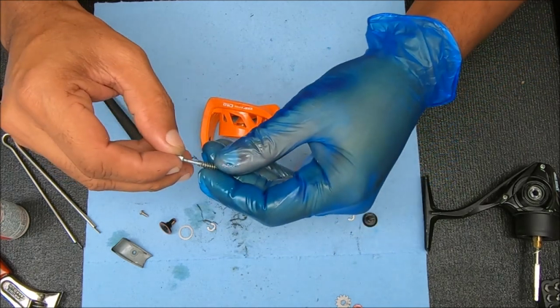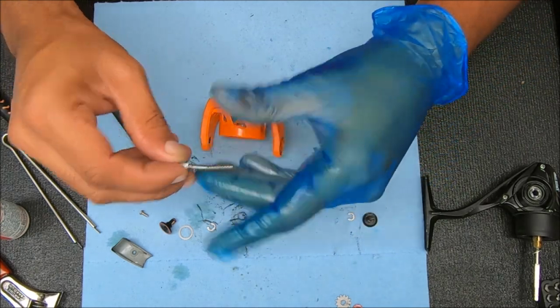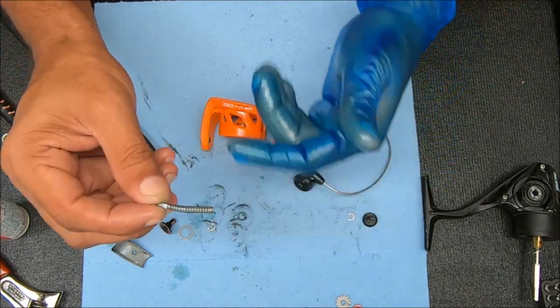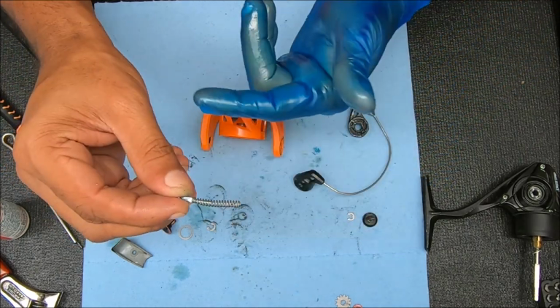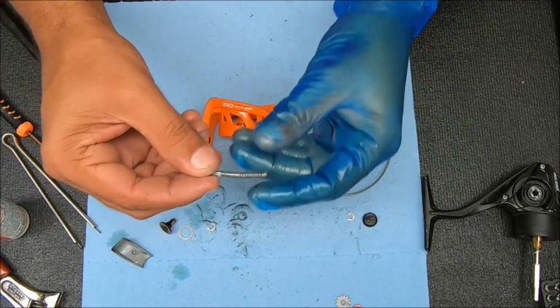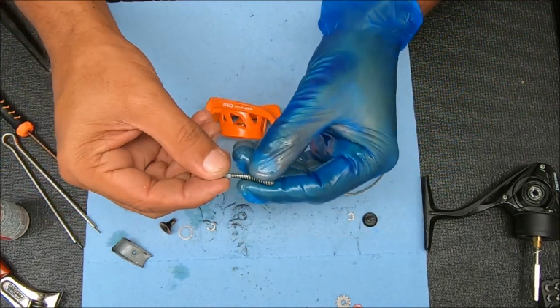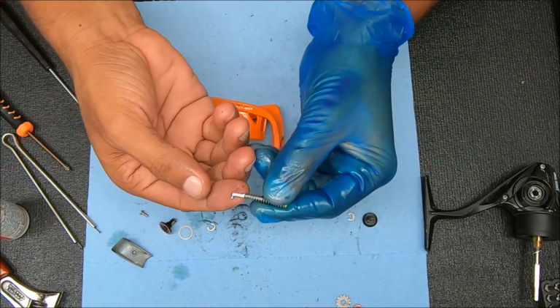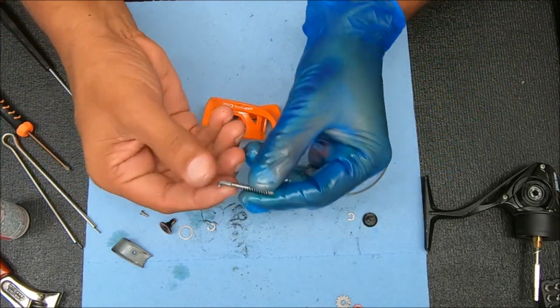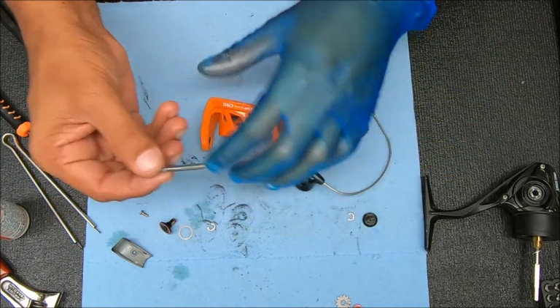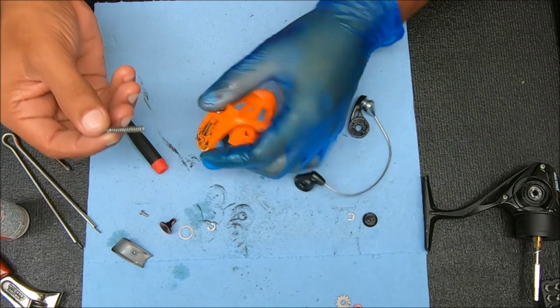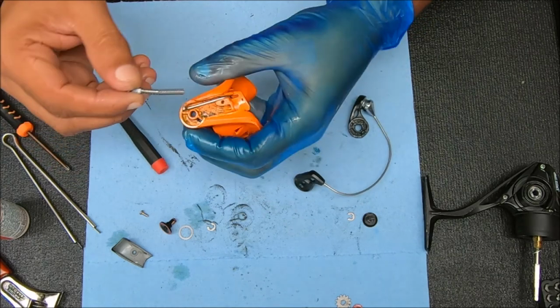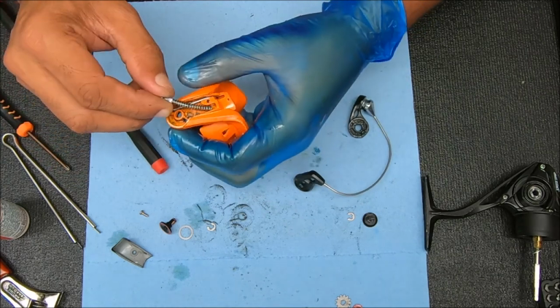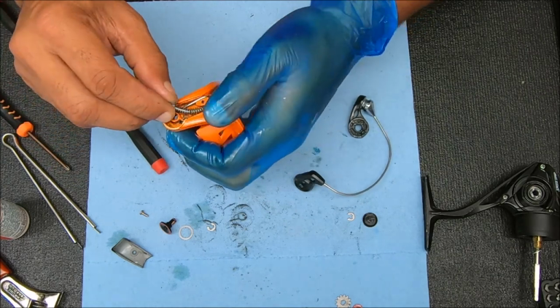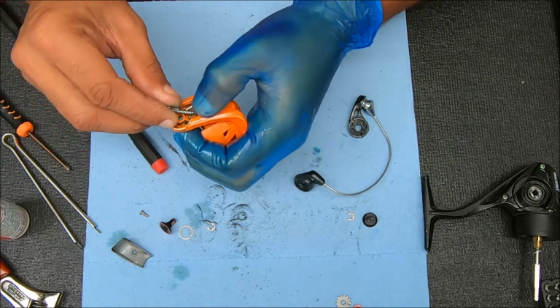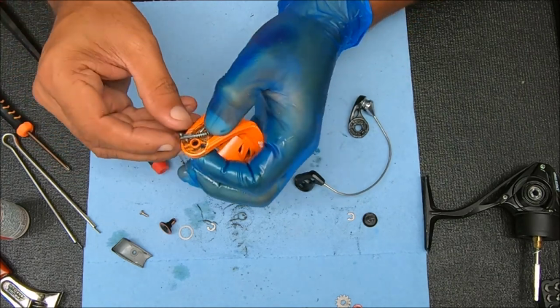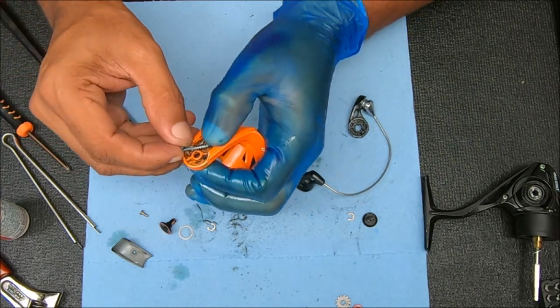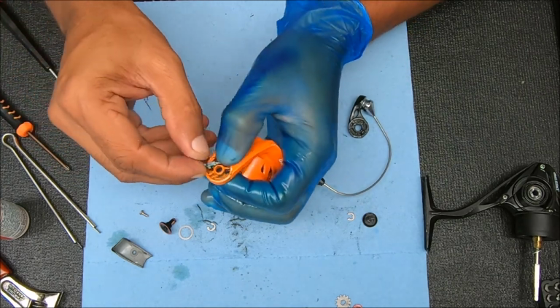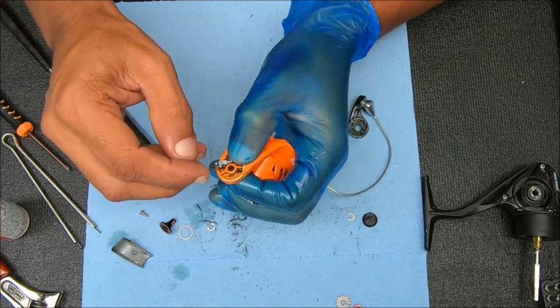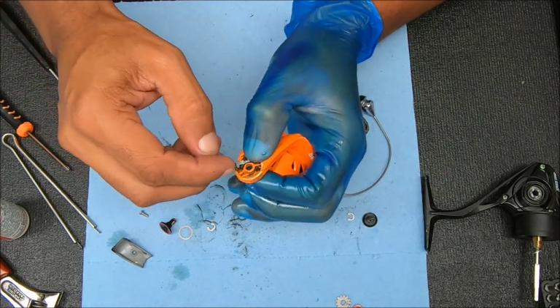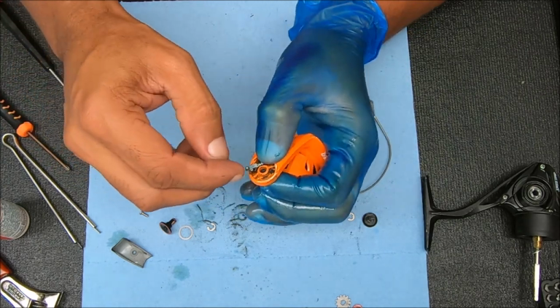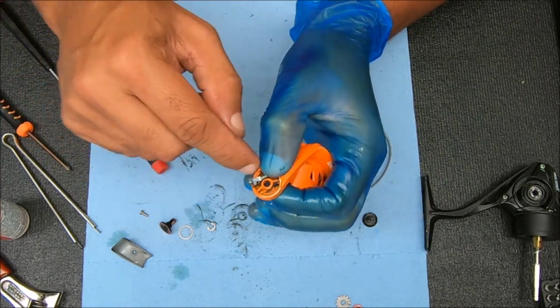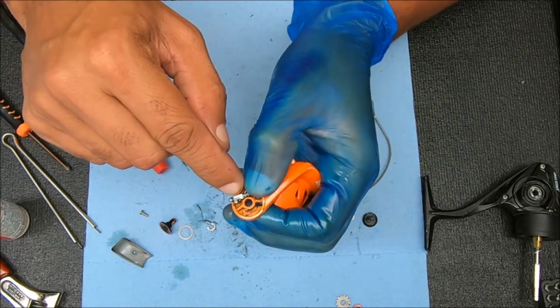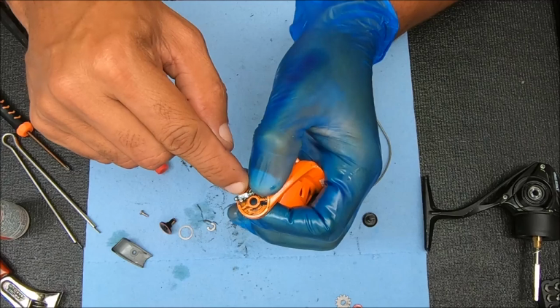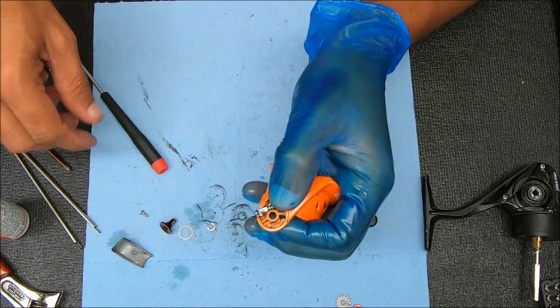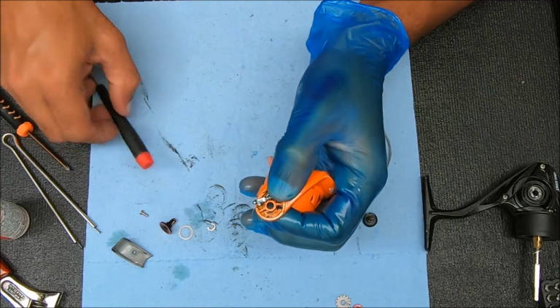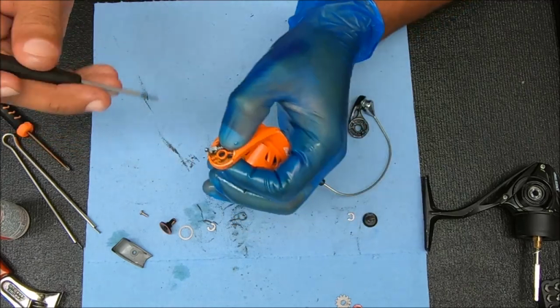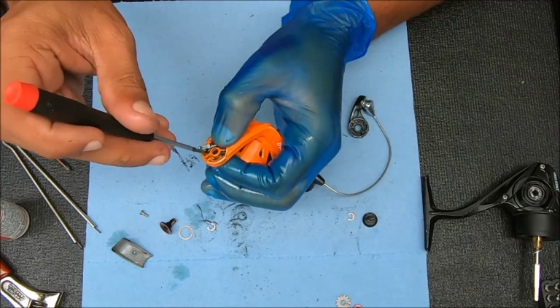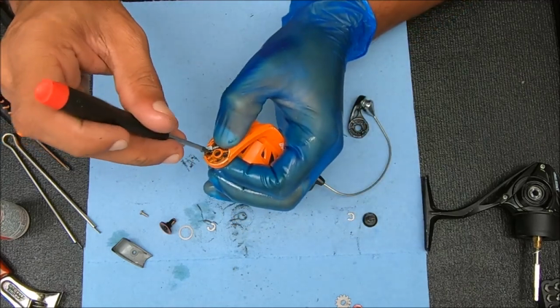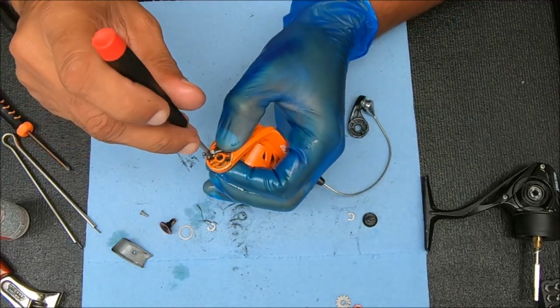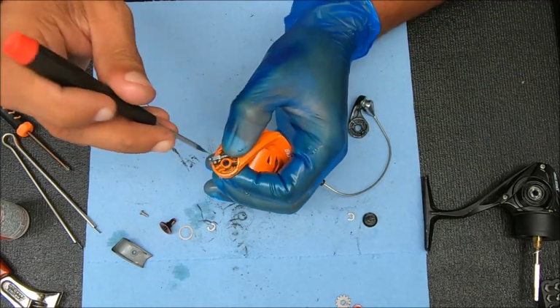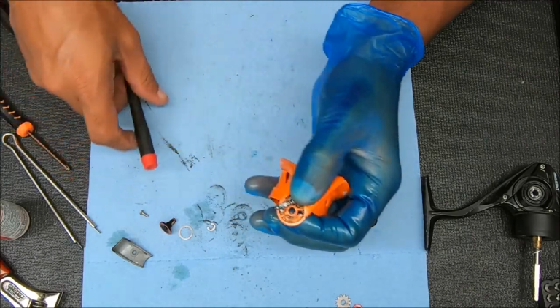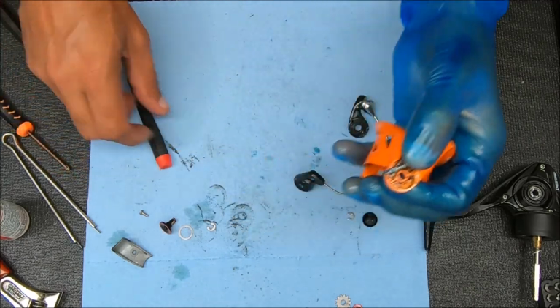For the pivot arm, I'm going to add a little bit of grease to the bottom part where it interacts with the spring, and a little bit on the top where it goes inside the bail arm. Stick that on top of the spring just like that — that's how it looks. Stick it in, making sure it's under the trip arm. That's kind of how it's going to look.